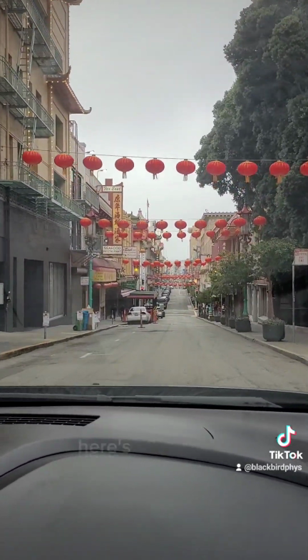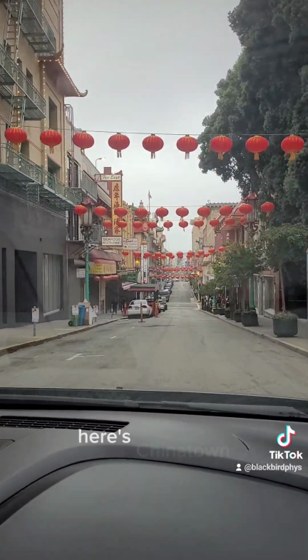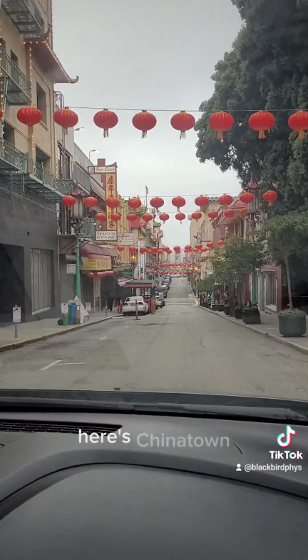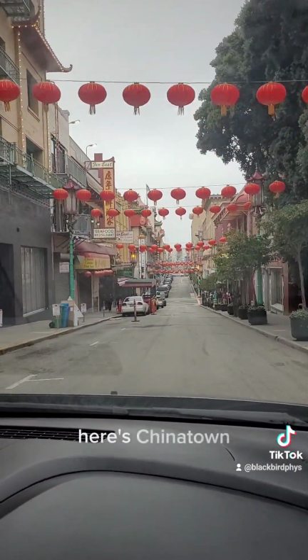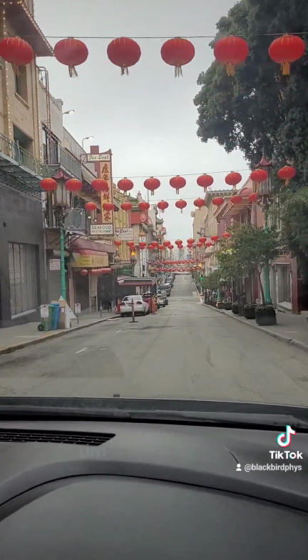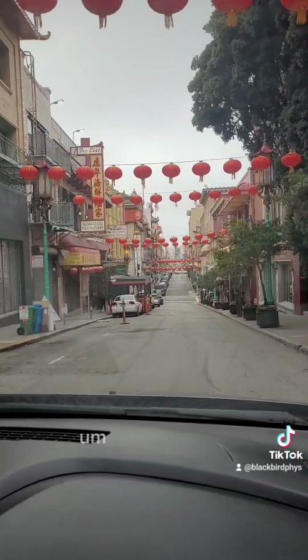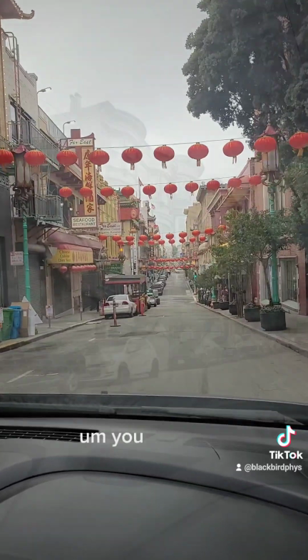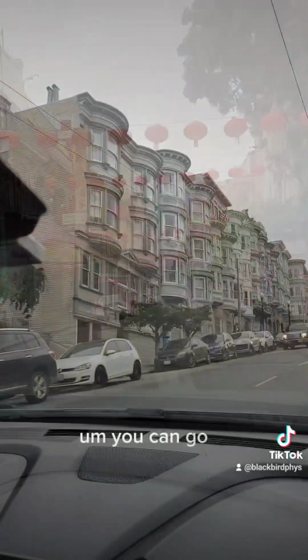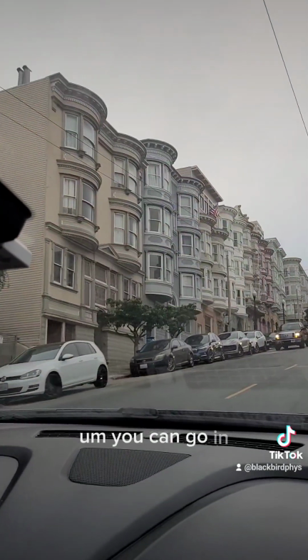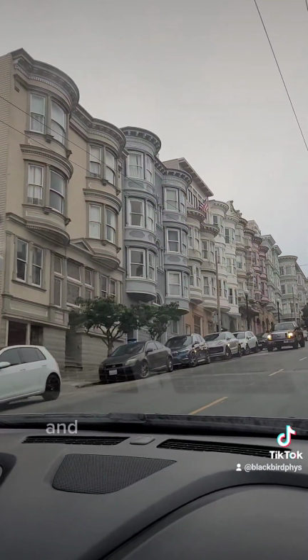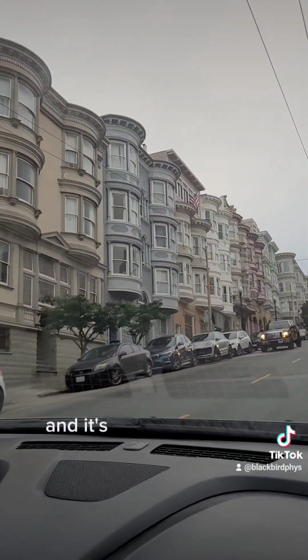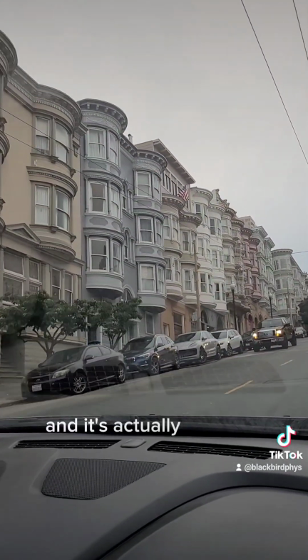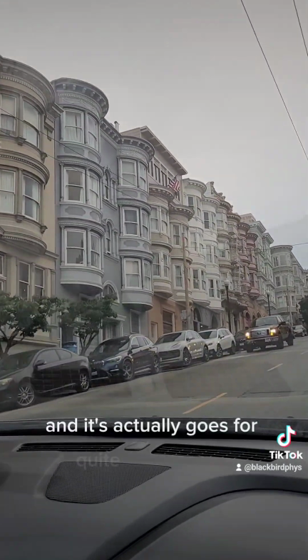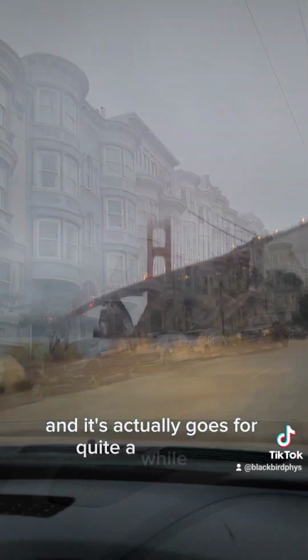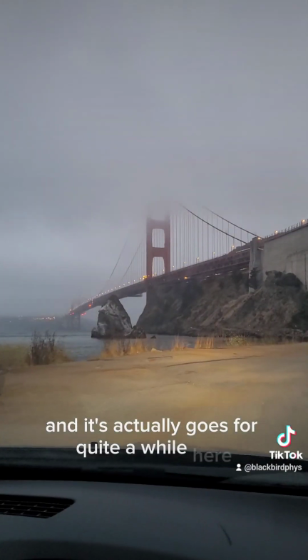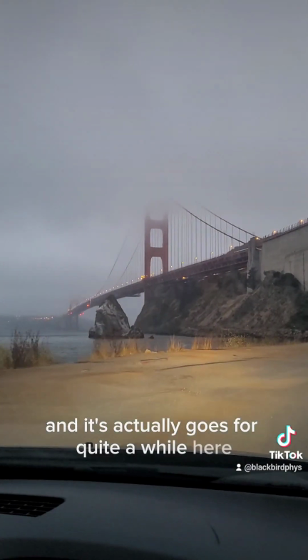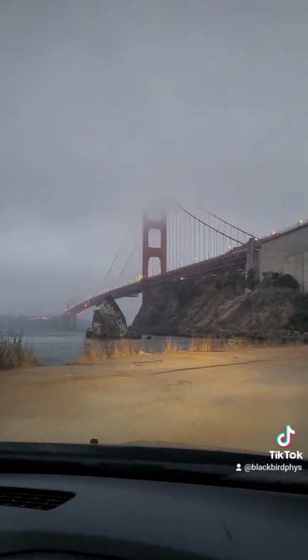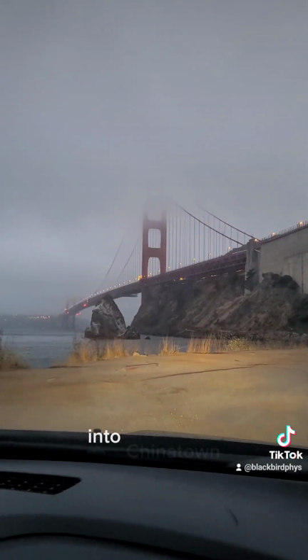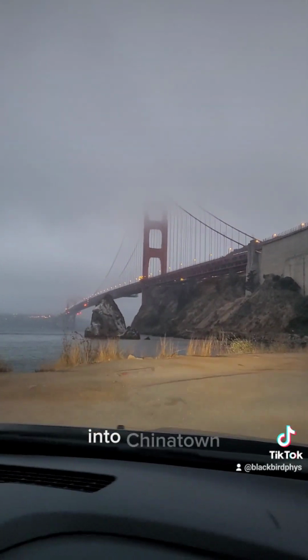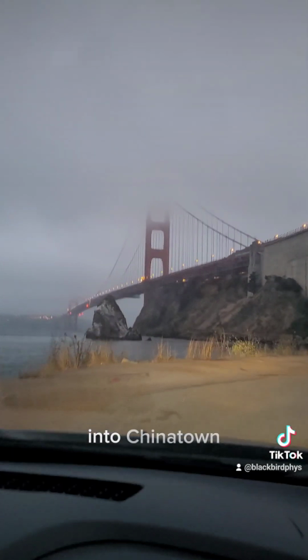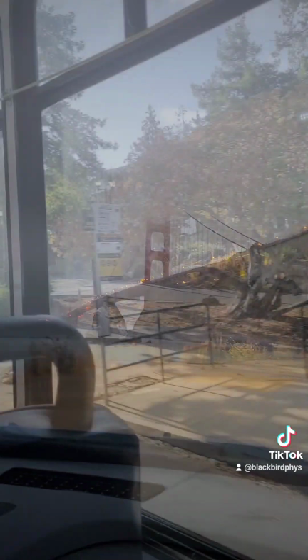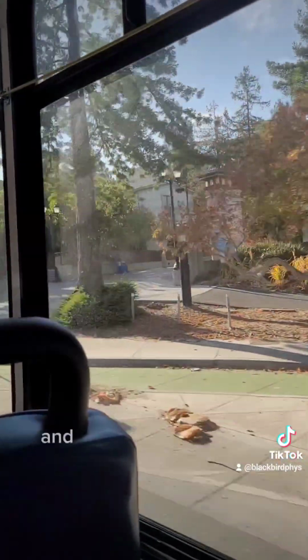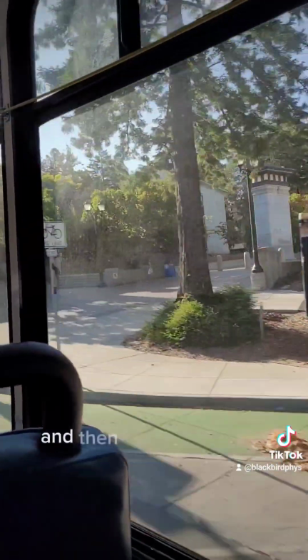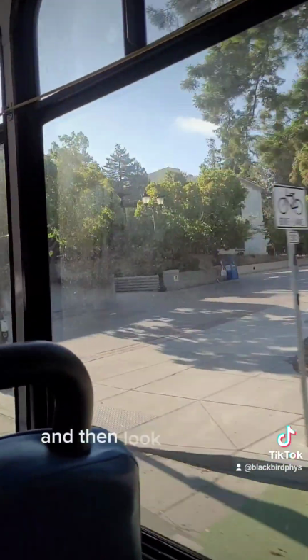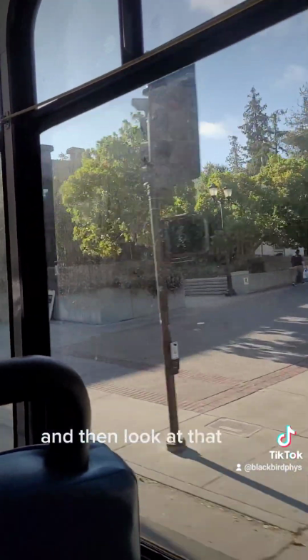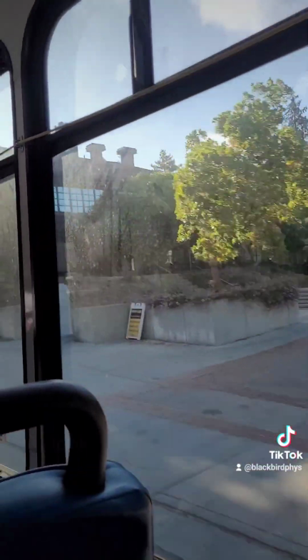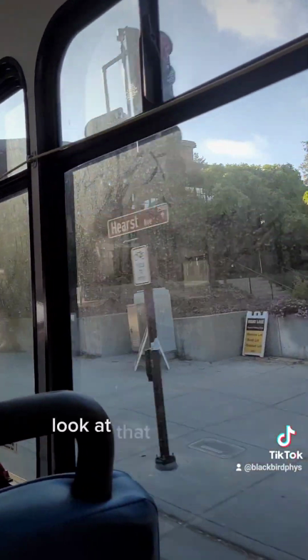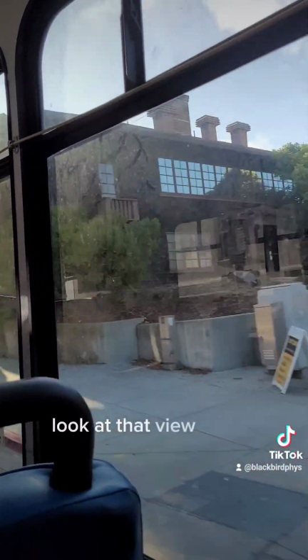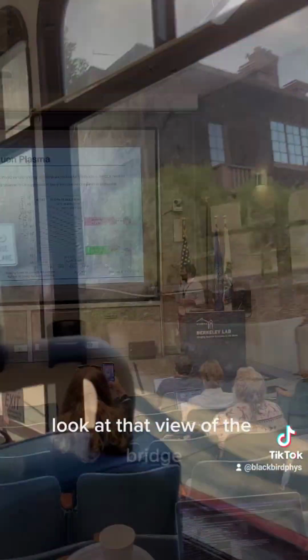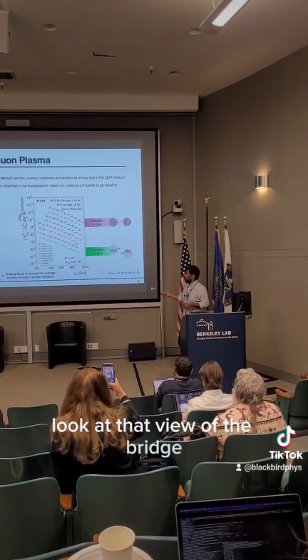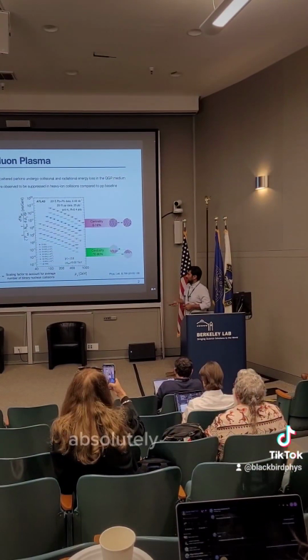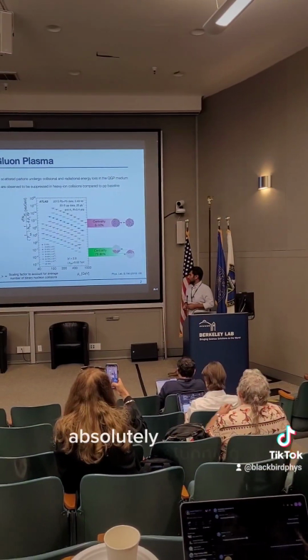Here's Chinatown. You can go in and it actually goes for quite a while. And then — oof, look at that view of the bridge. Absolutely stunning.